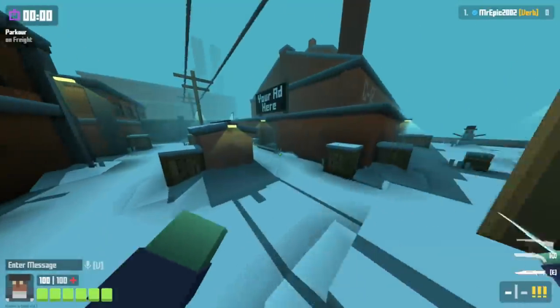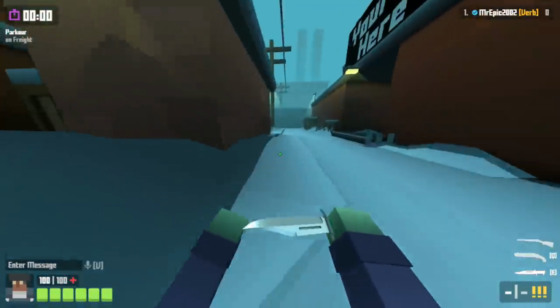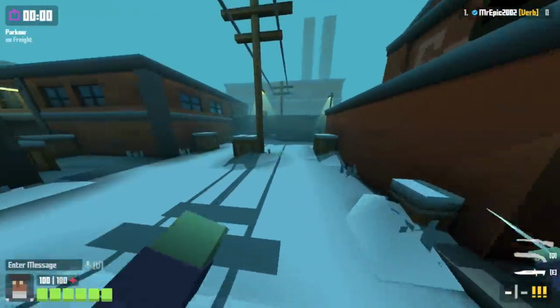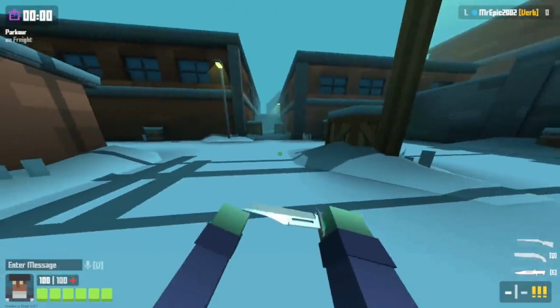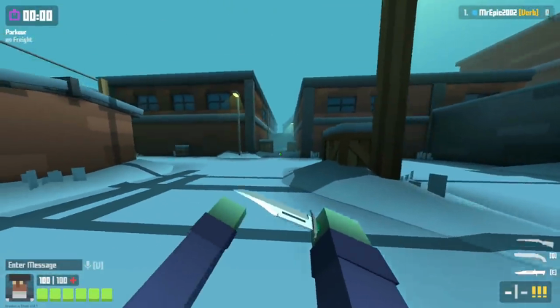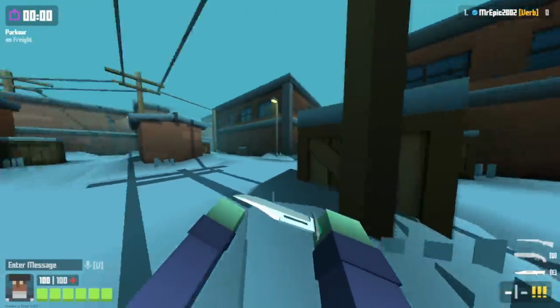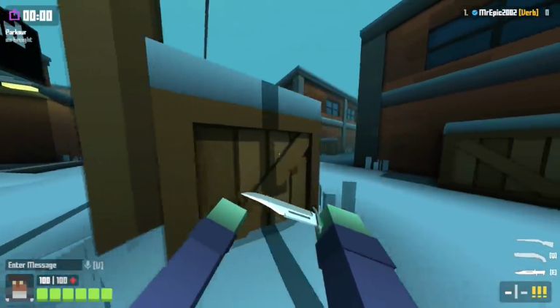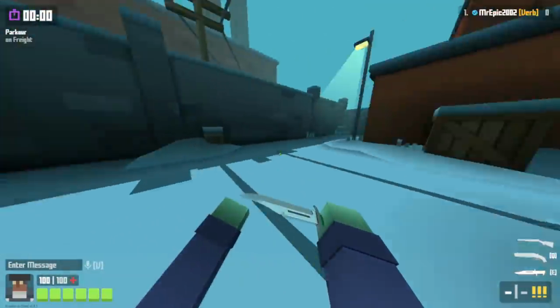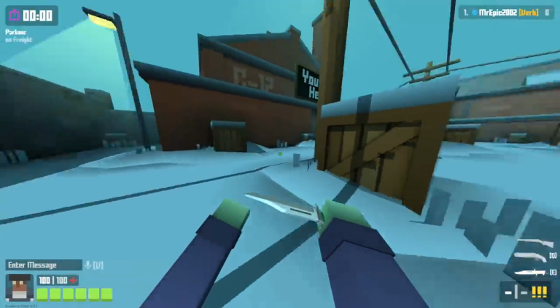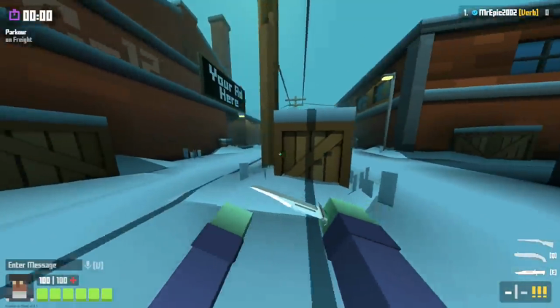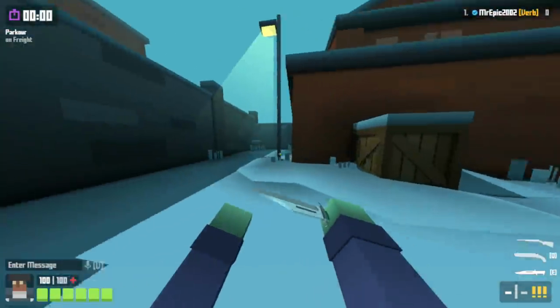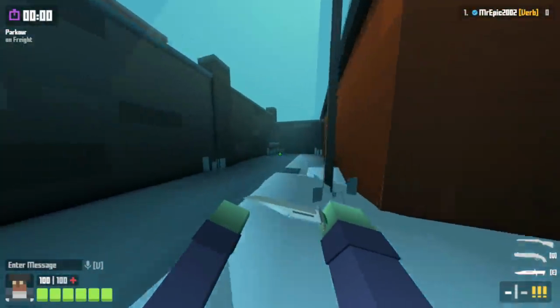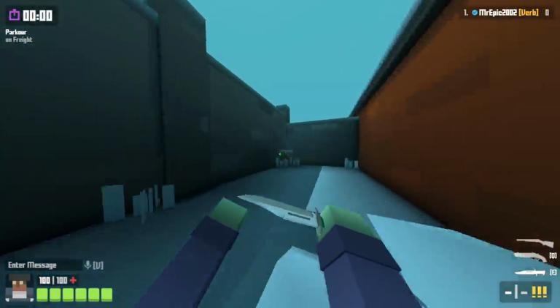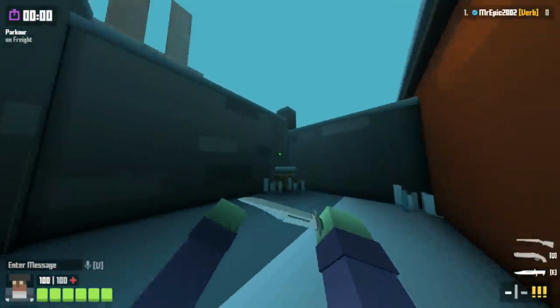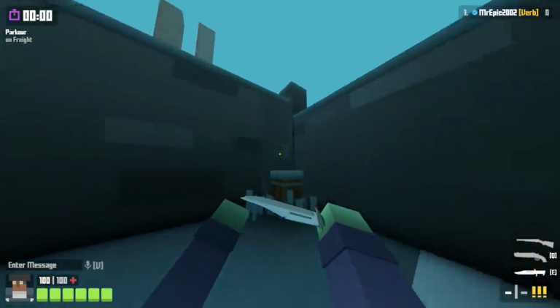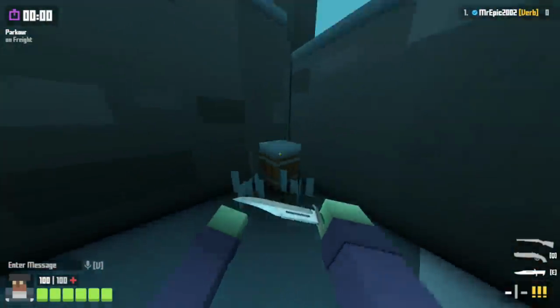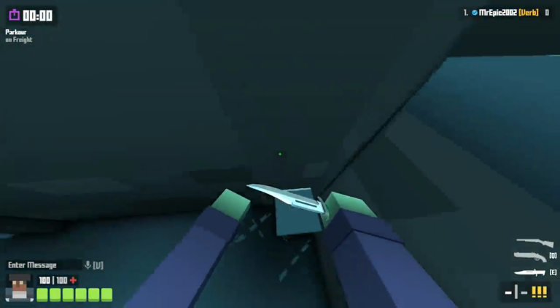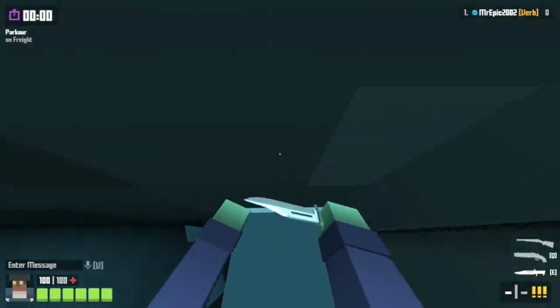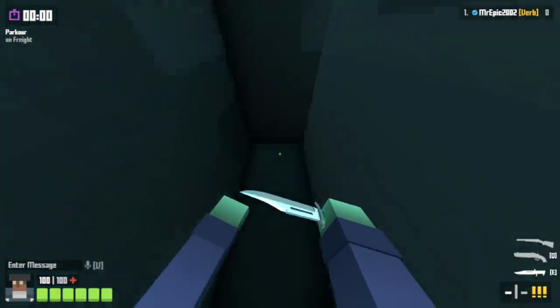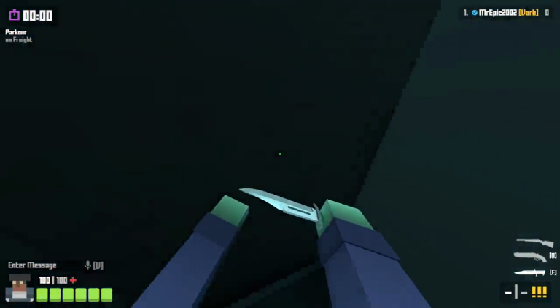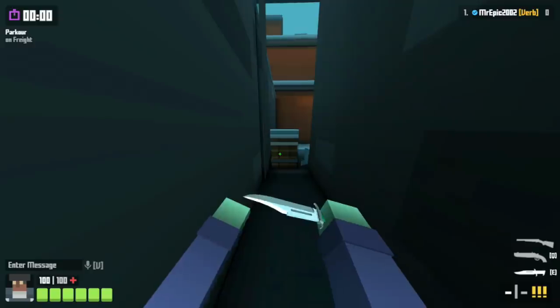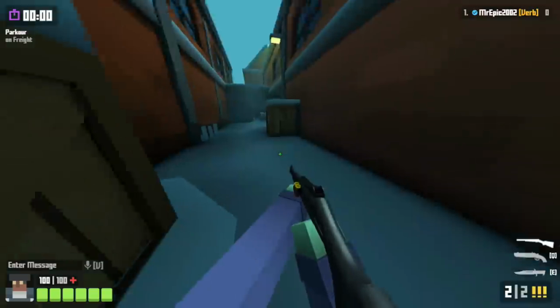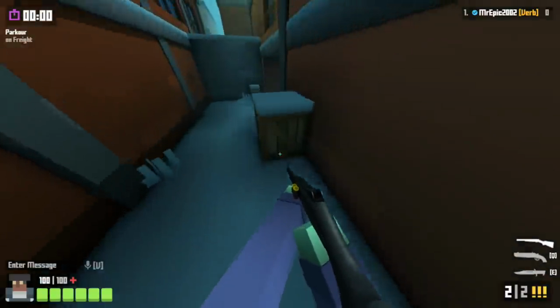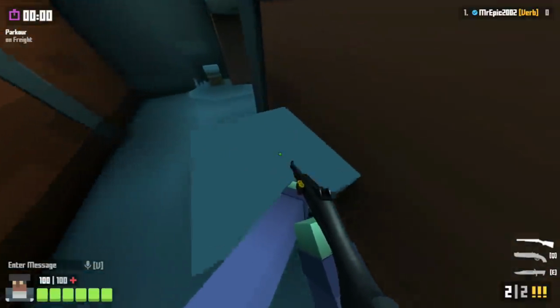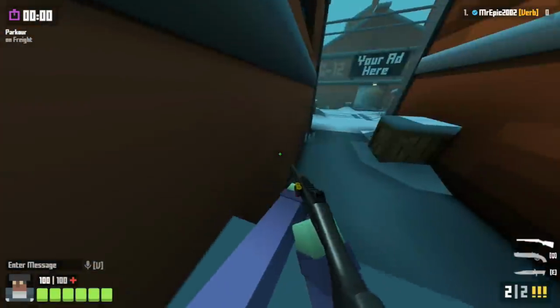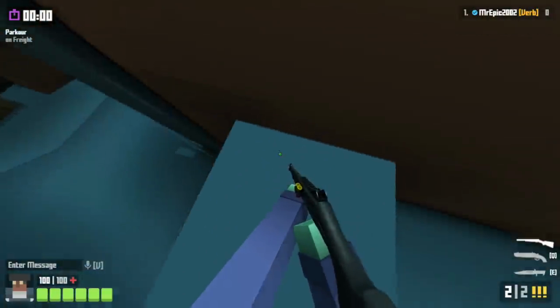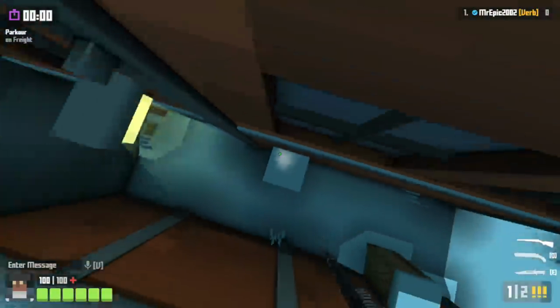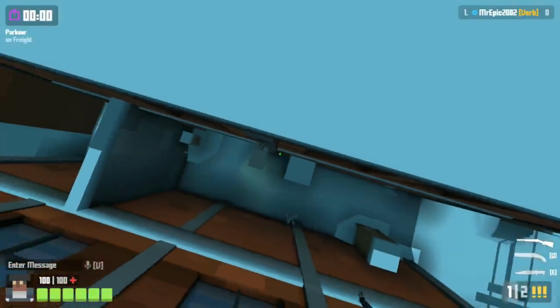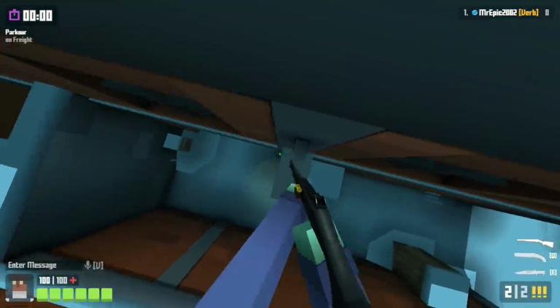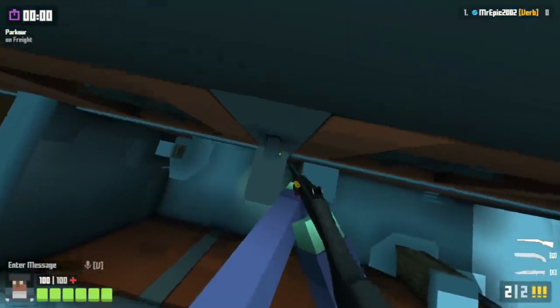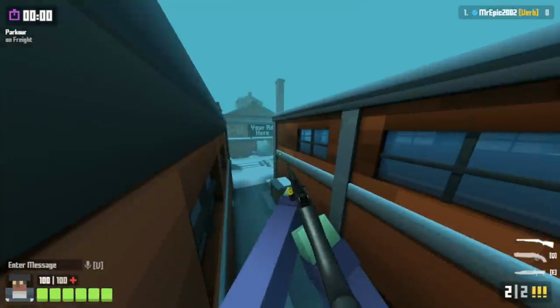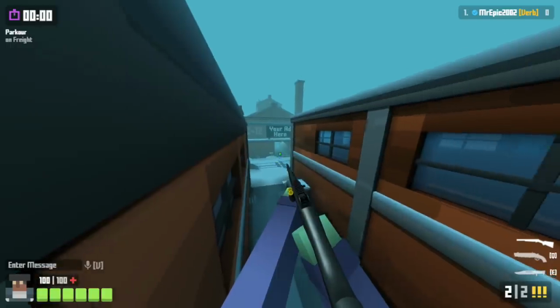I would call this one more of a feature because of the Easter event — but I think they forgot to remove it. Just go to the backside of Freight right here and this wall — you can just walk straight through it. And then this one is more of a spawn trap, and you can just hop on top of this light right here and shoot people as they come through.